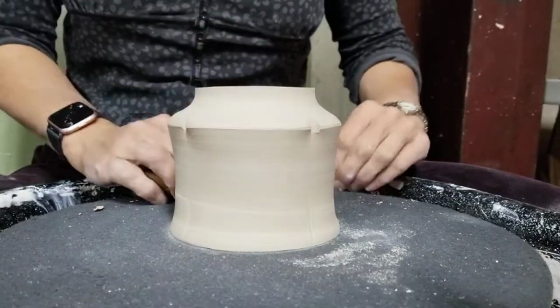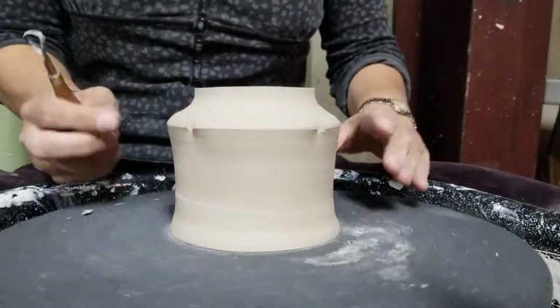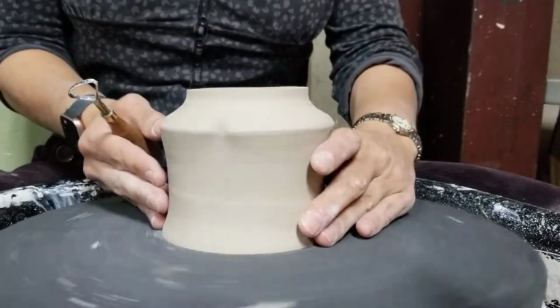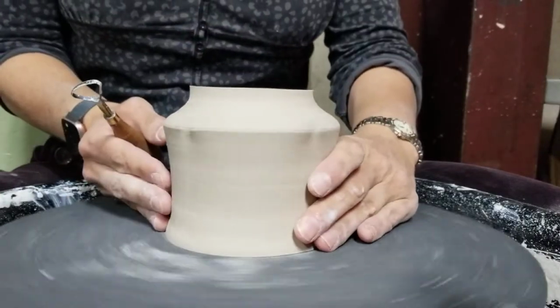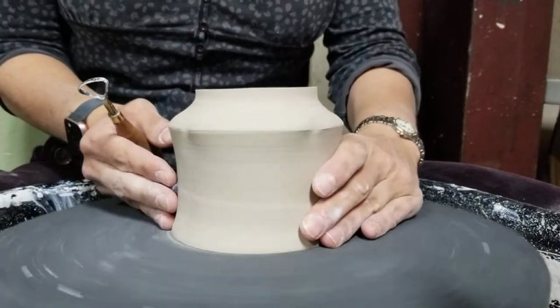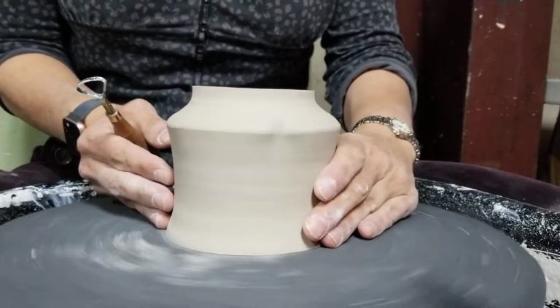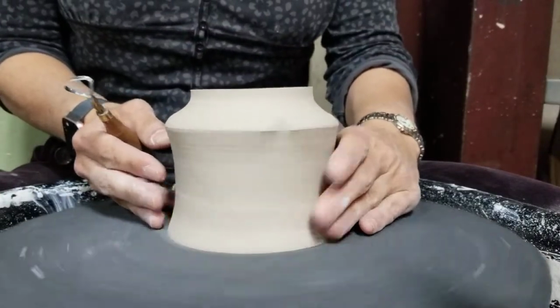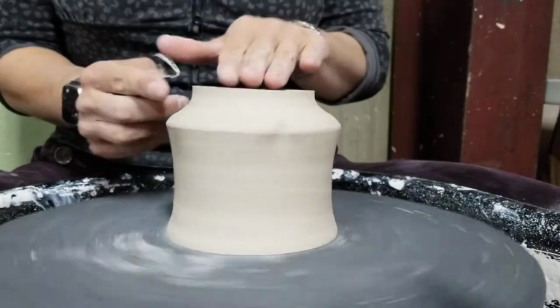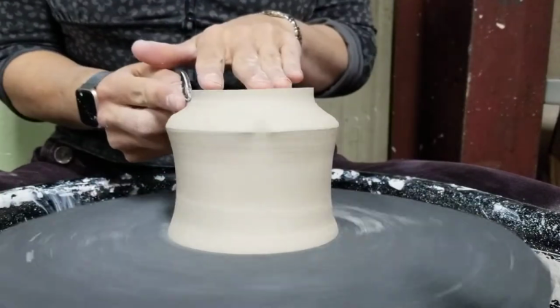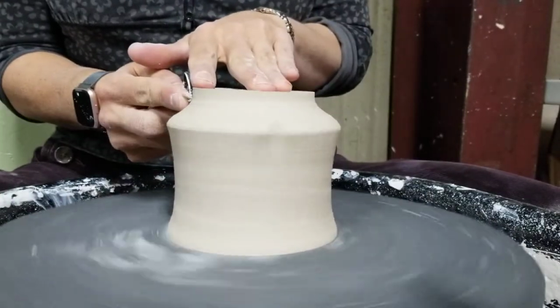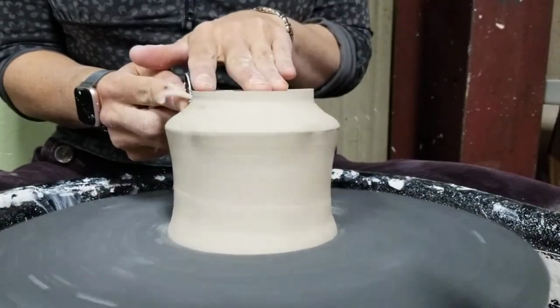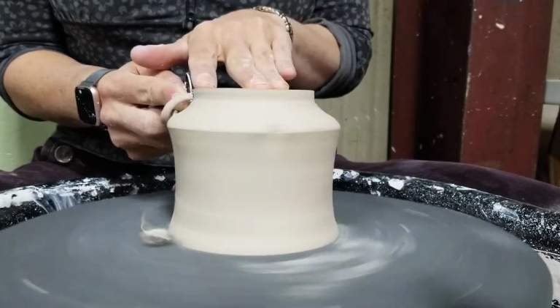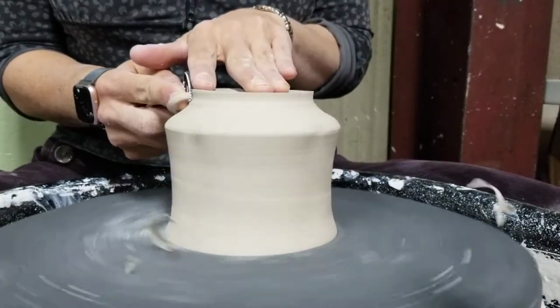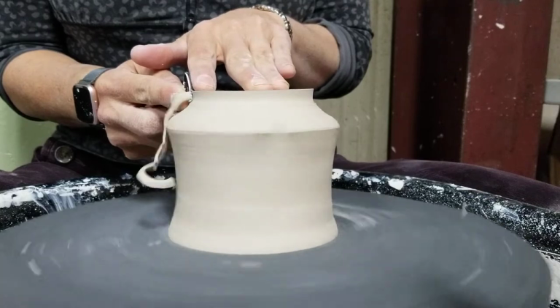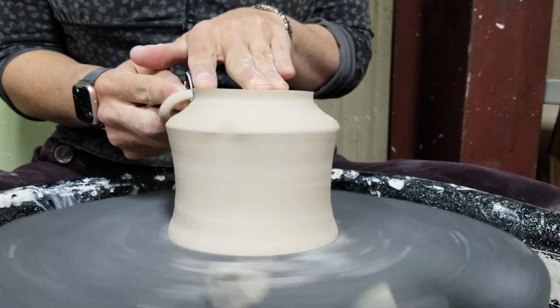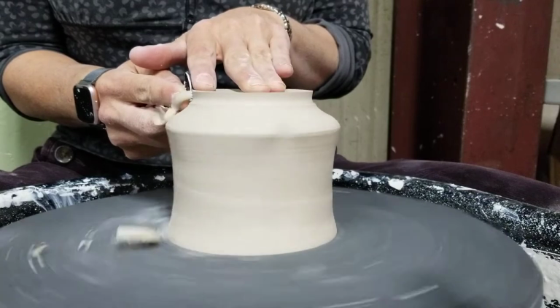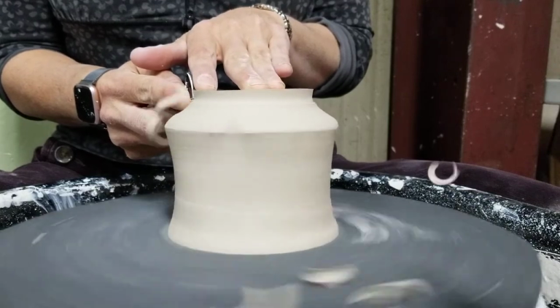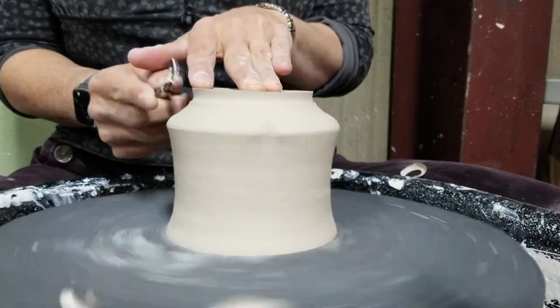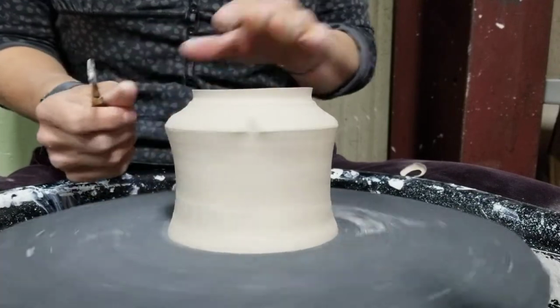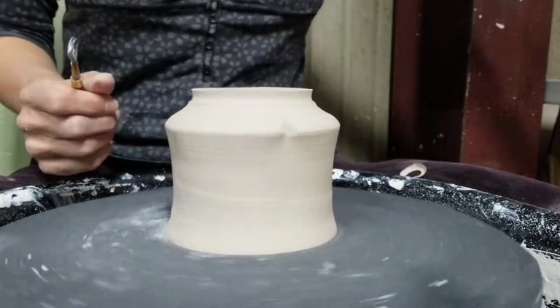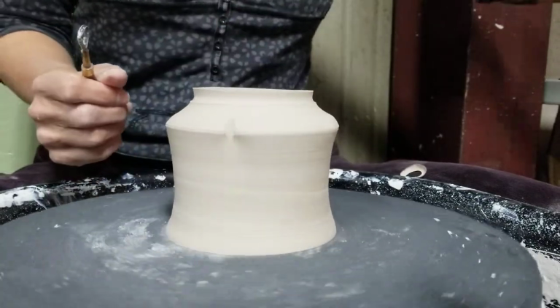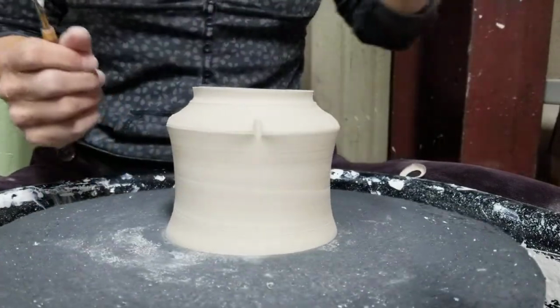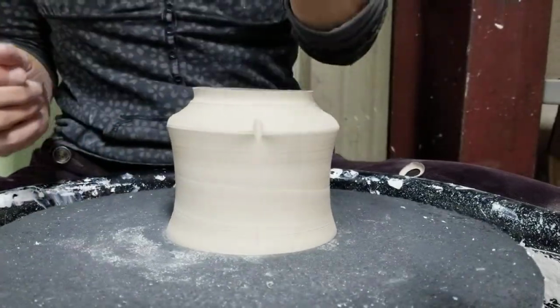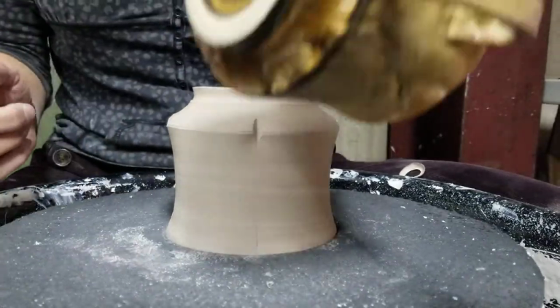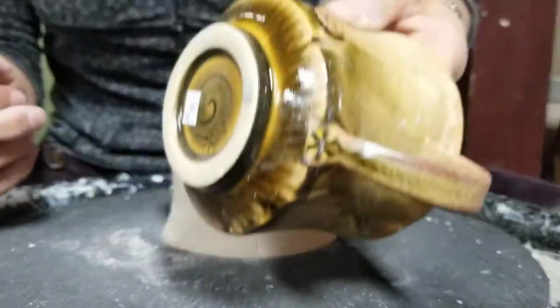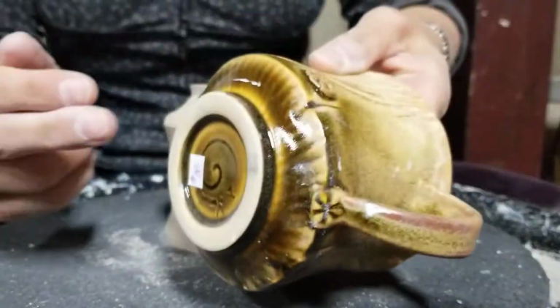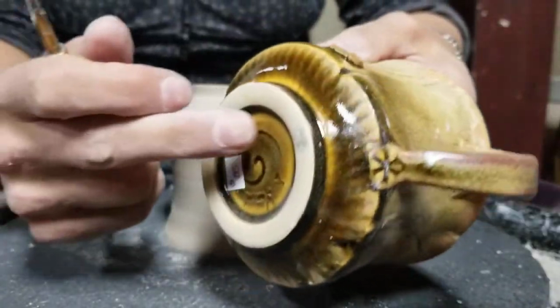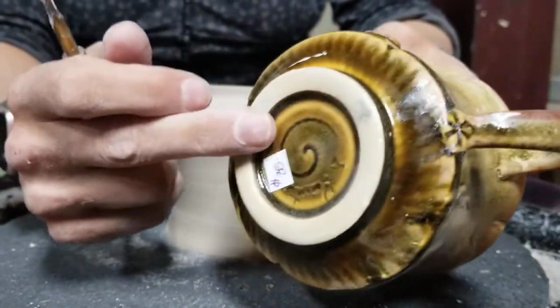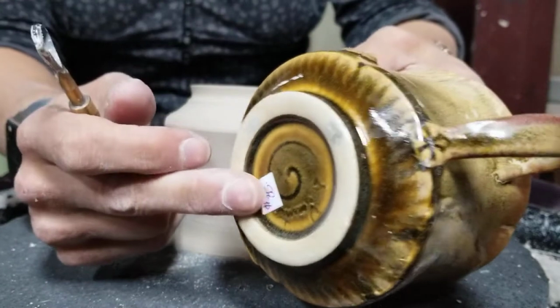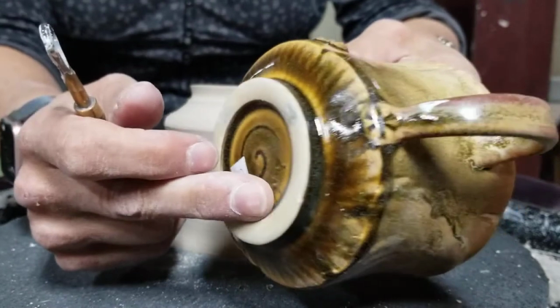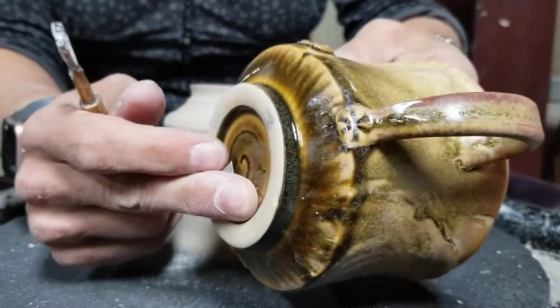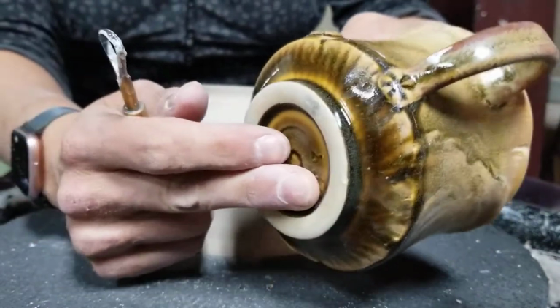You get used to it eventually and you know approximately how much you need to take off. What we're going for is a ring something like this.